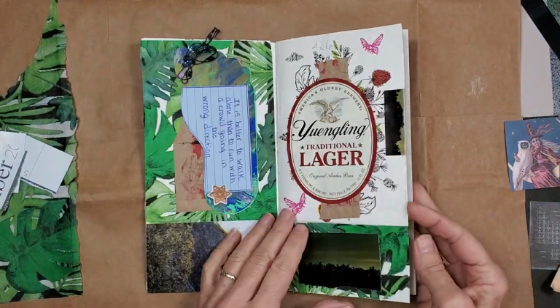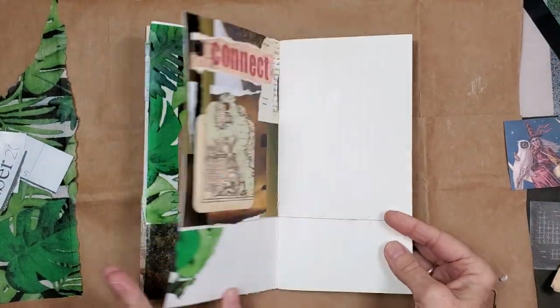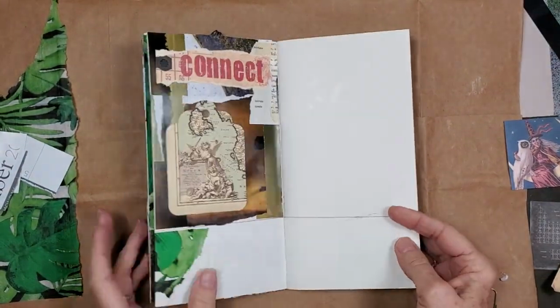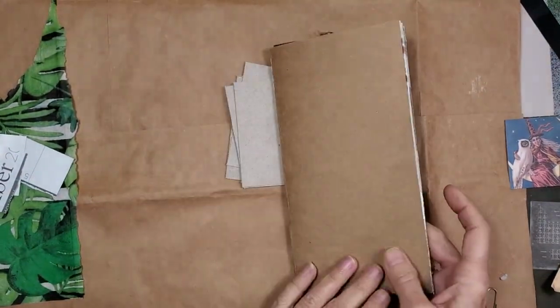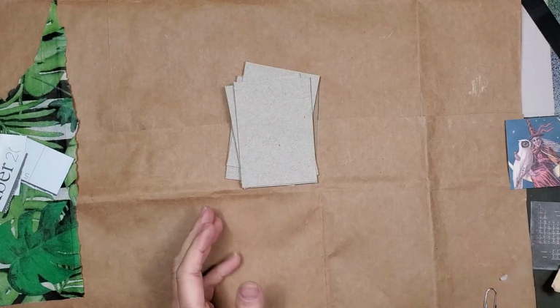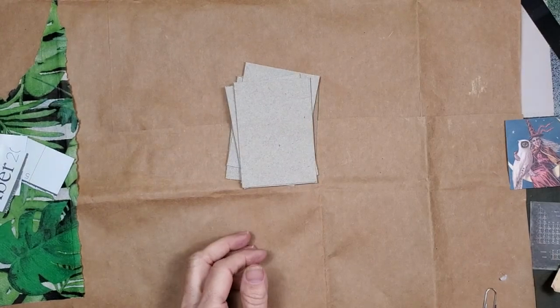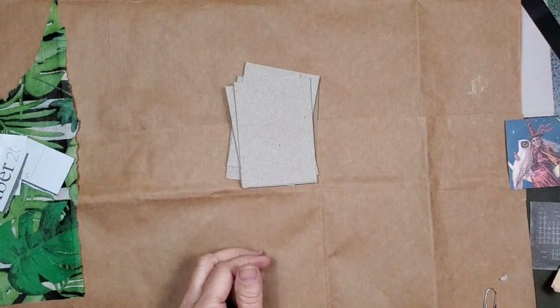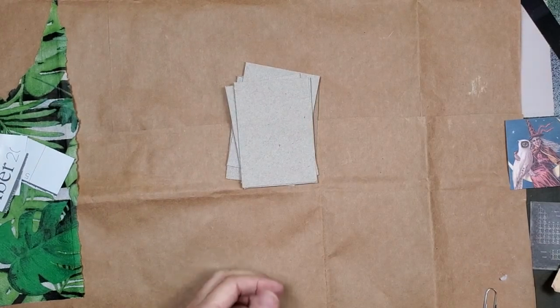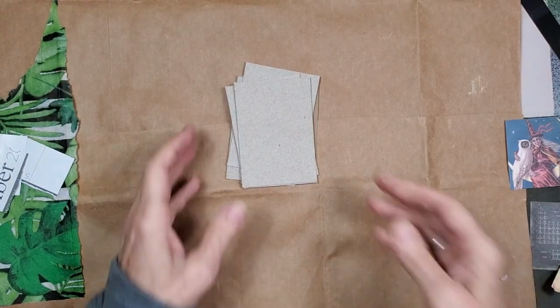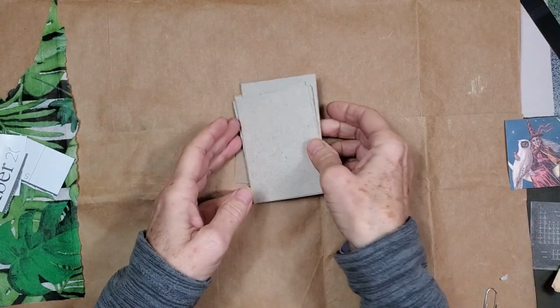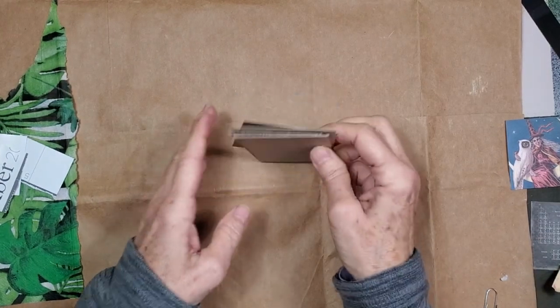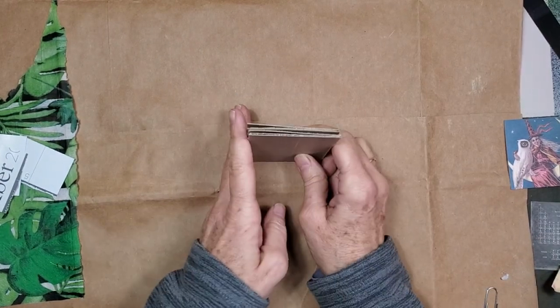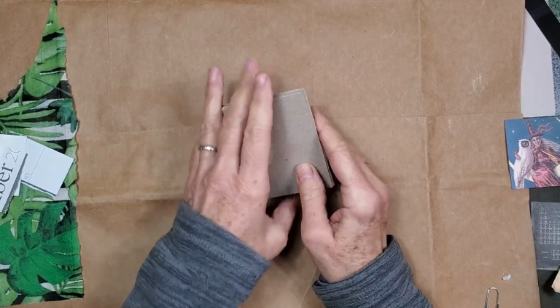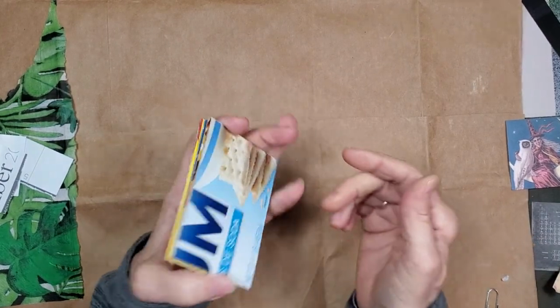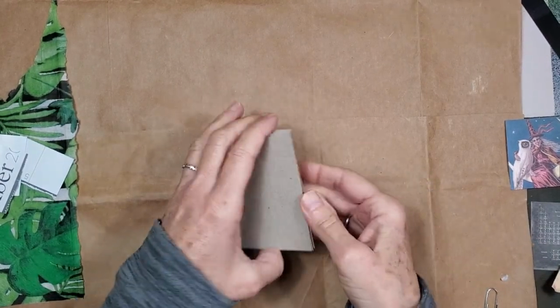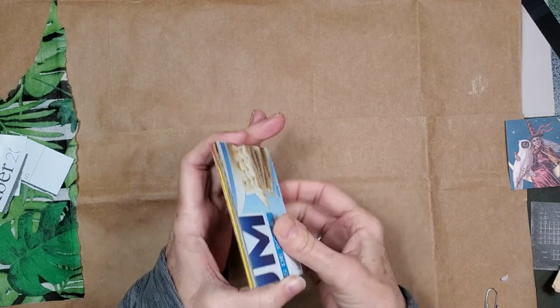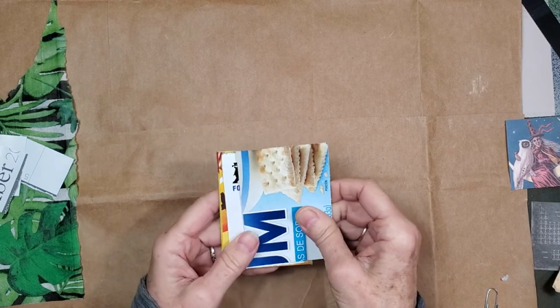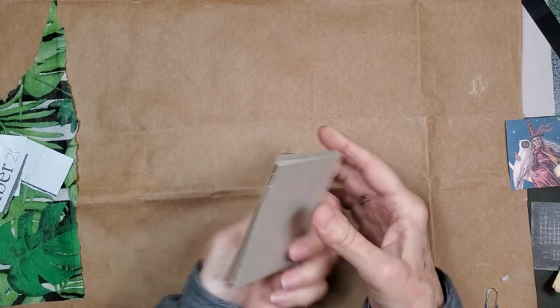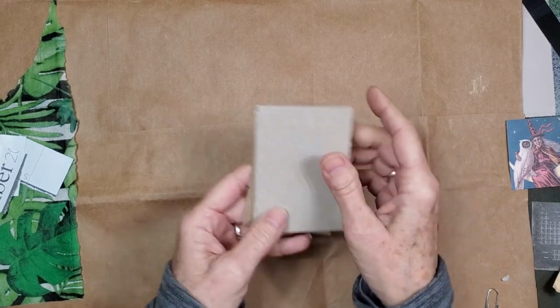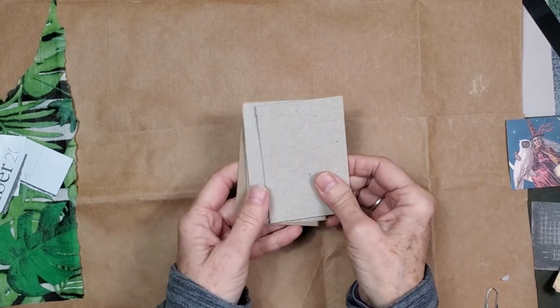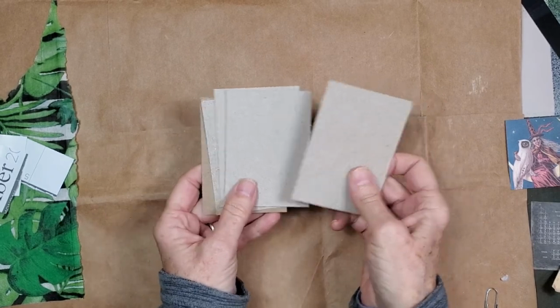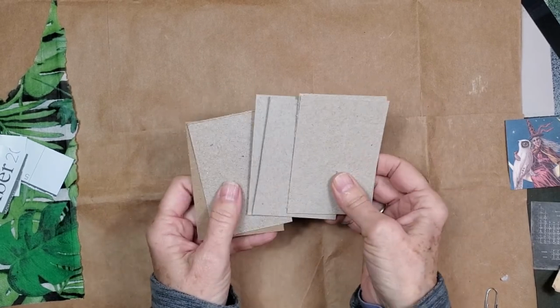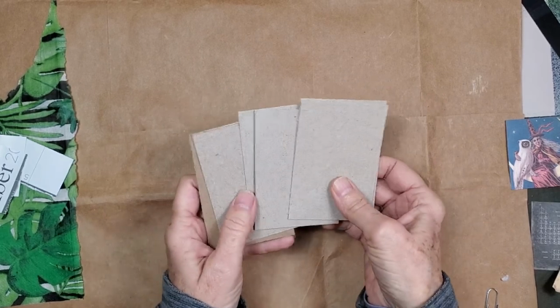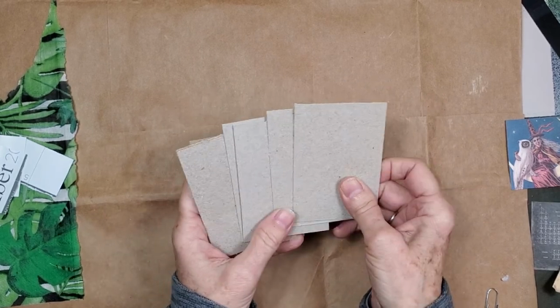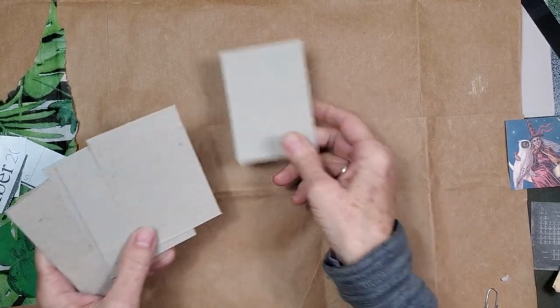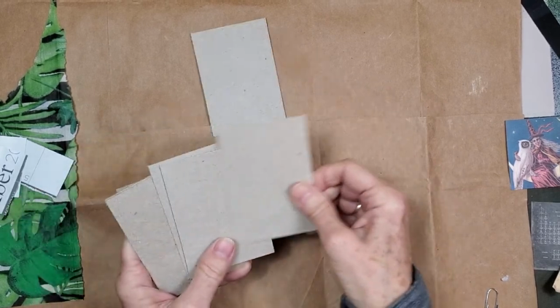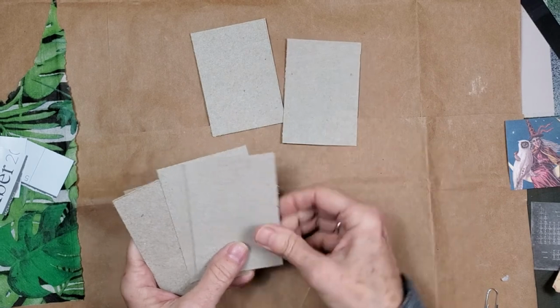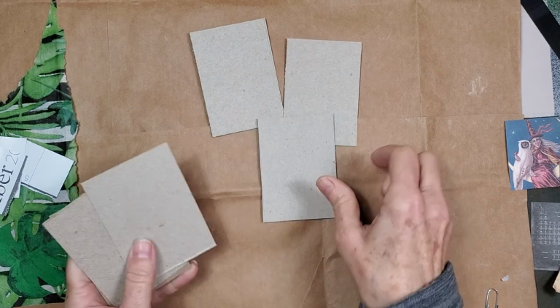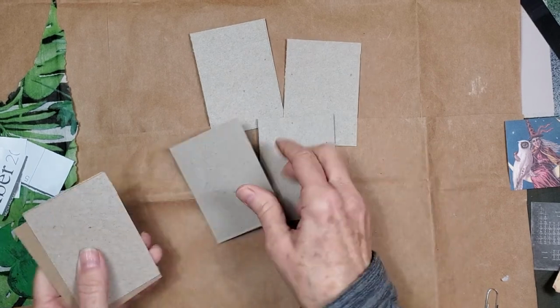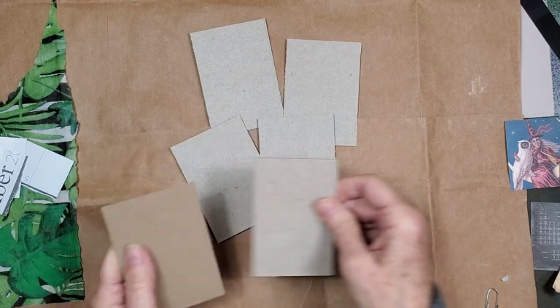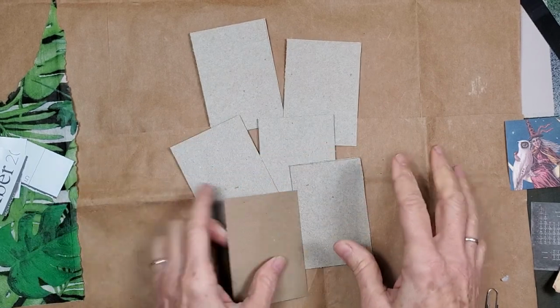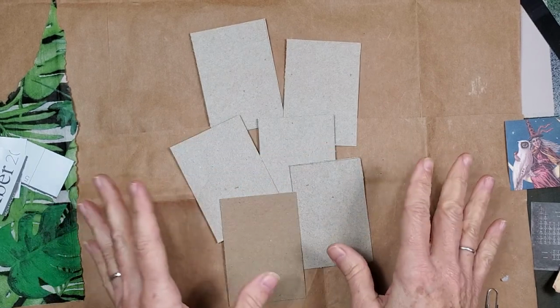We lost the second part of the footage because we were interrupted and we could not get back to where we were starting from. So I've got art trading card blanks cut. Now these are two and a half by three and a half. I thought we'd do six today.